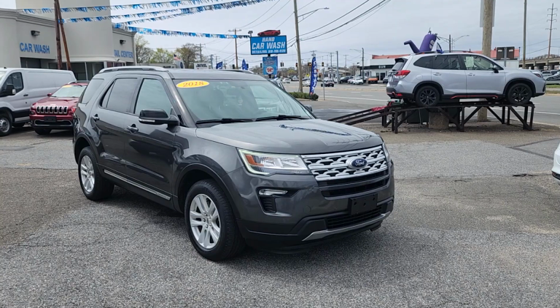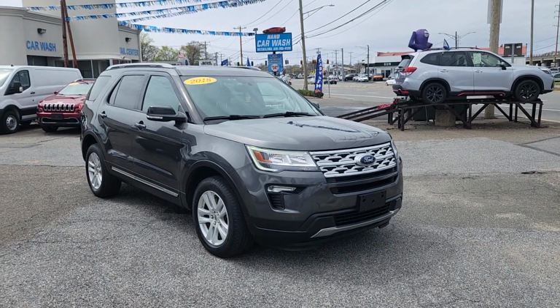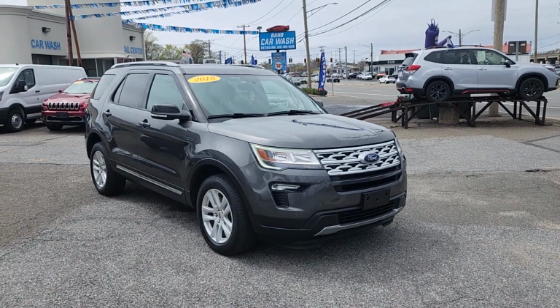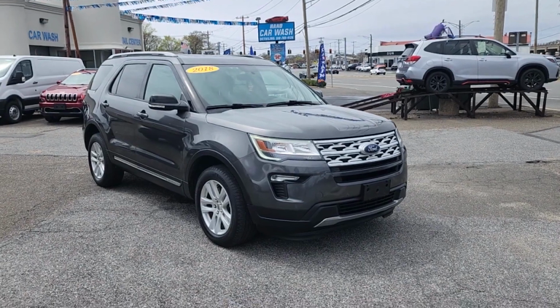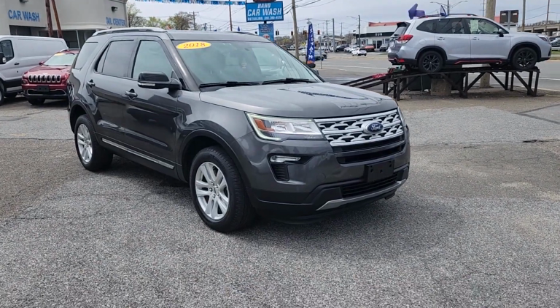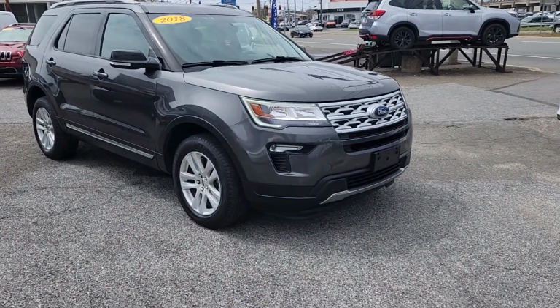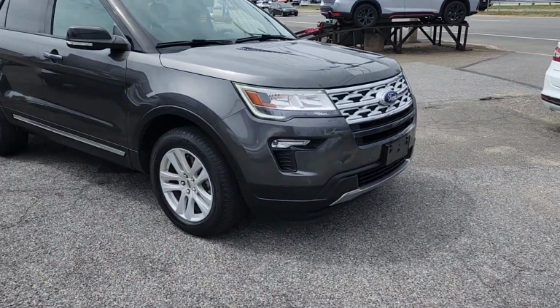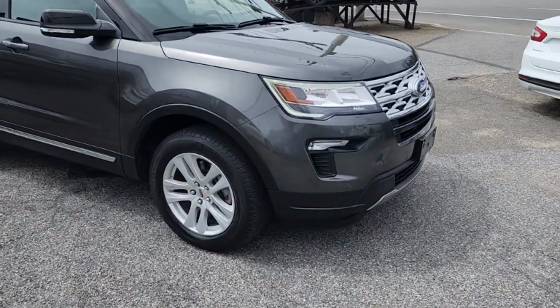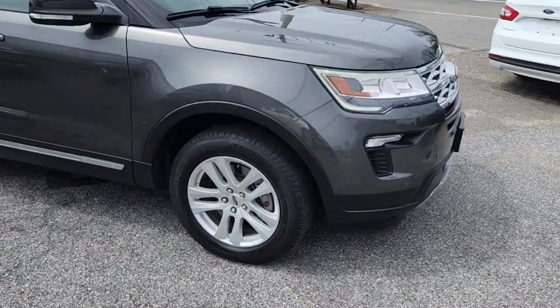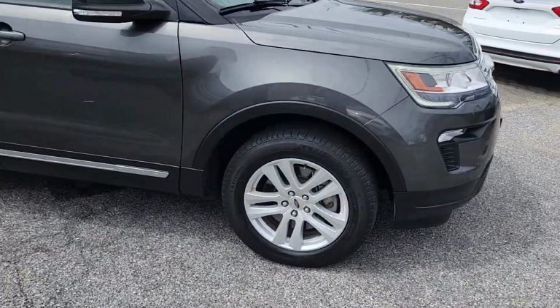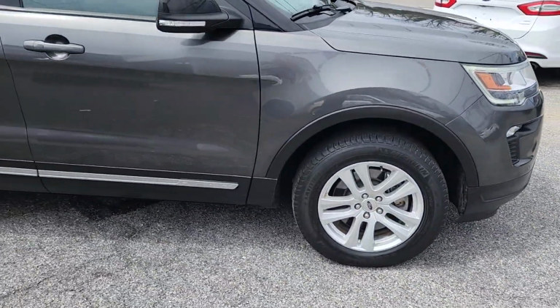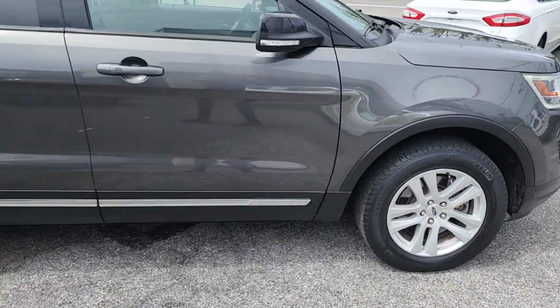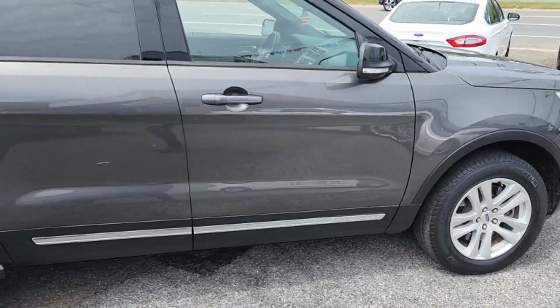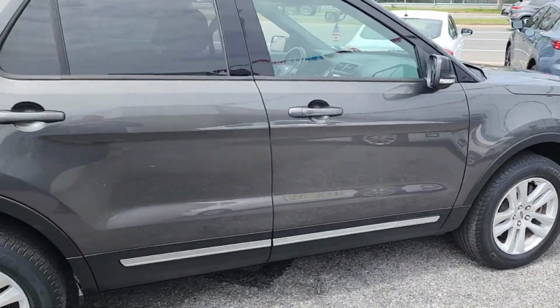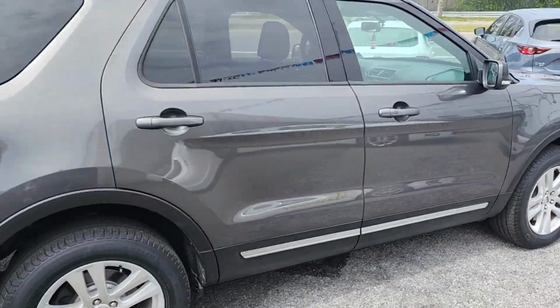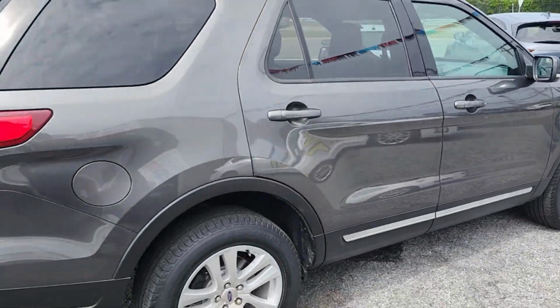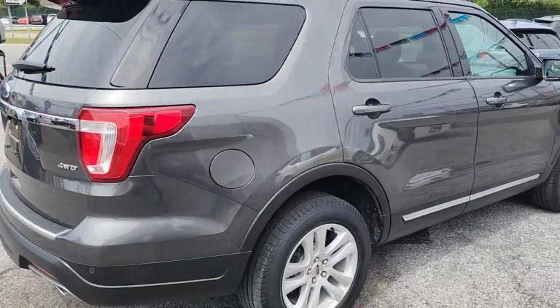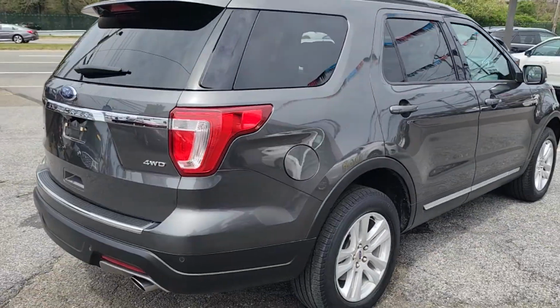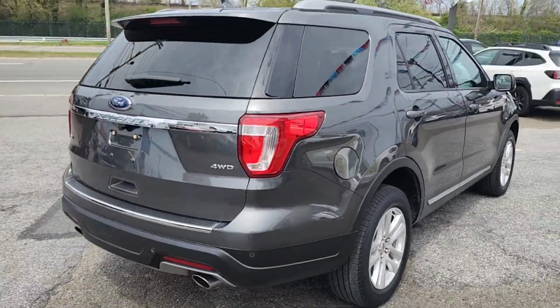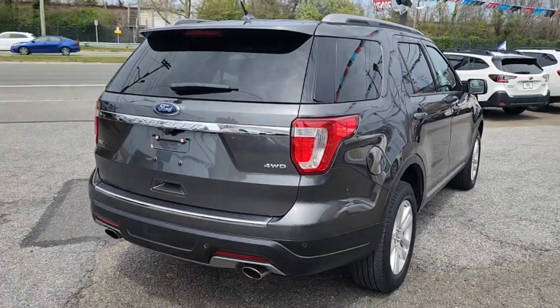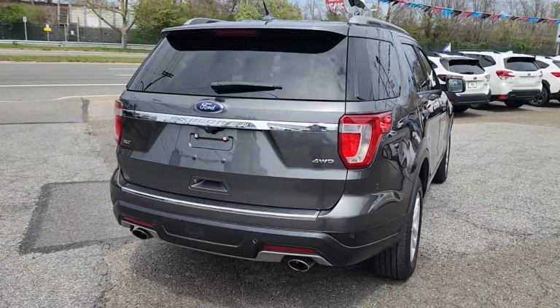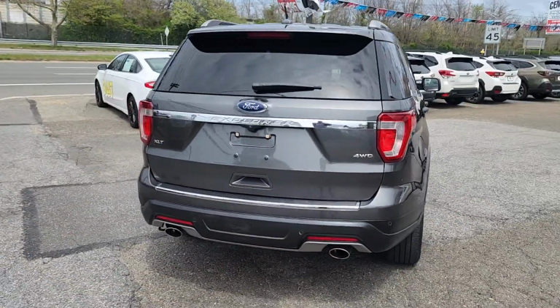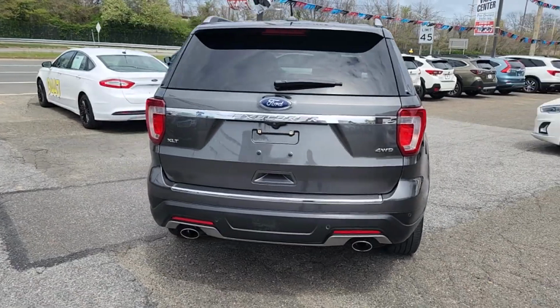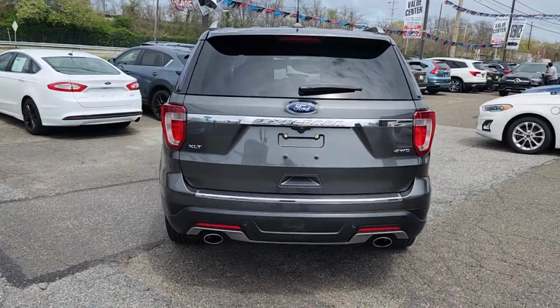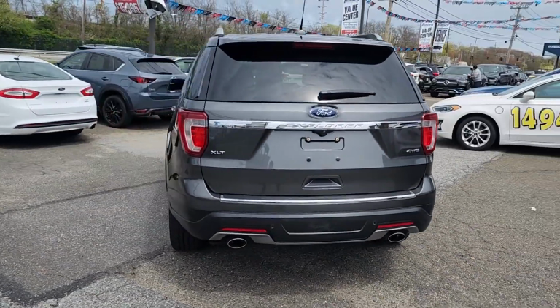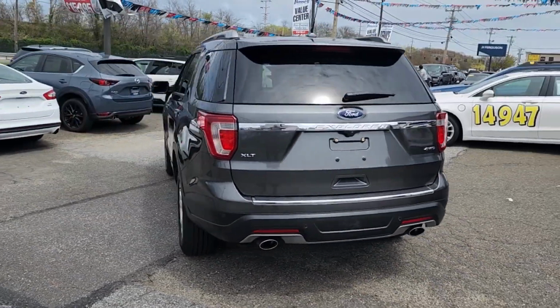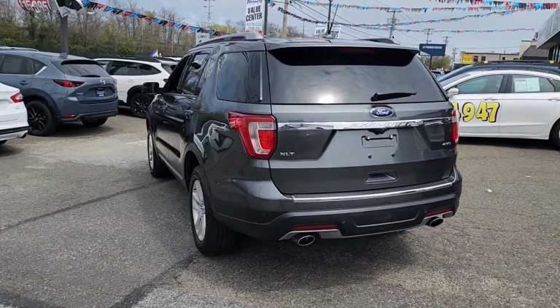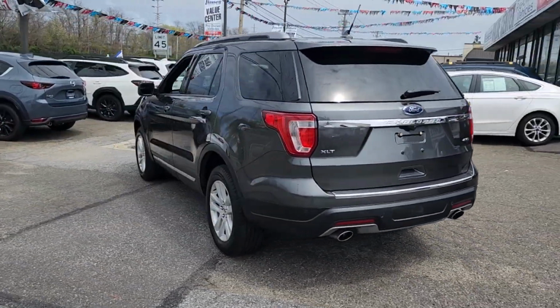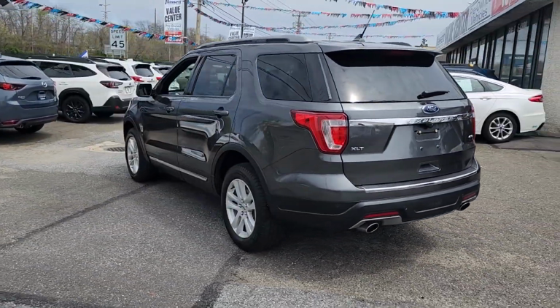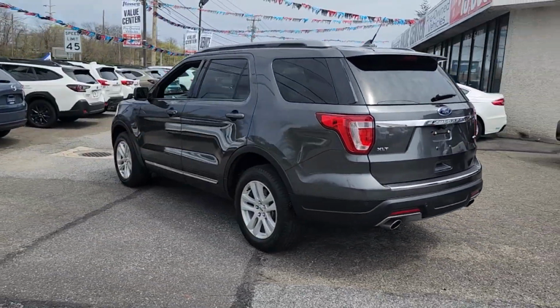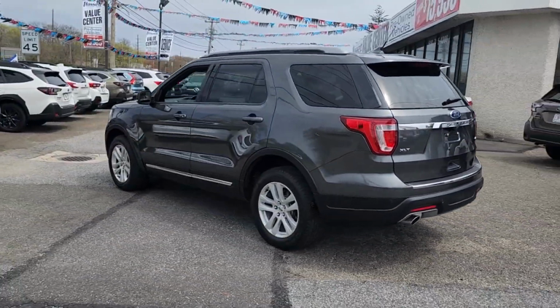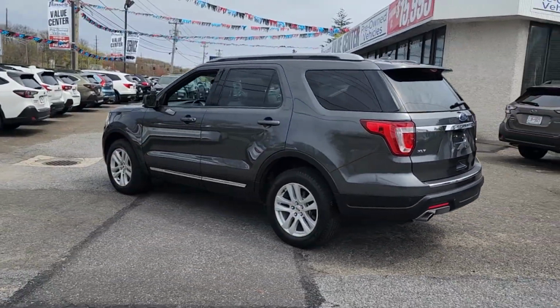Your next car could be the 2018 Ford Explorer. With less than 60,000 miles on the odometer, this vehicle stands out from the rest. Handsome and rugged, this Explorer delivers solid mid-size SUV versatility.